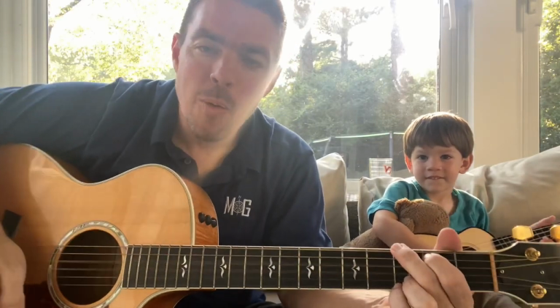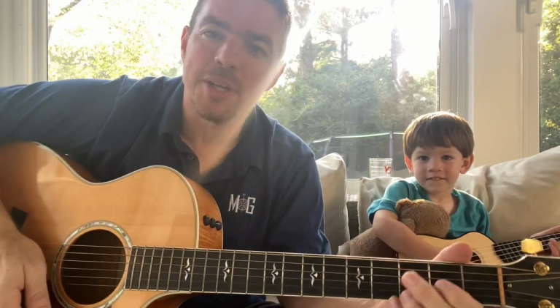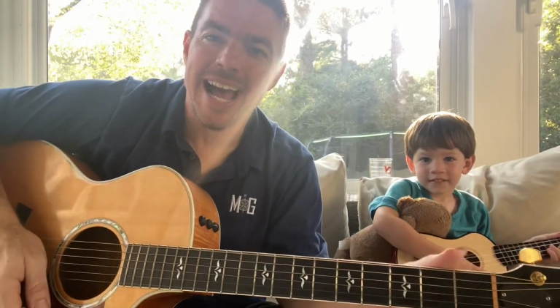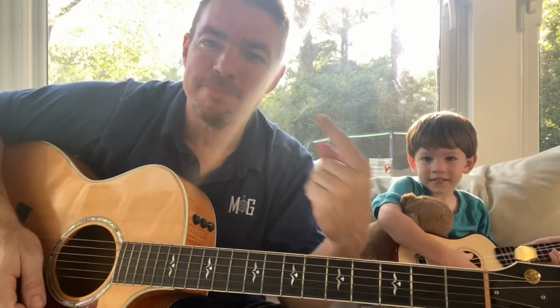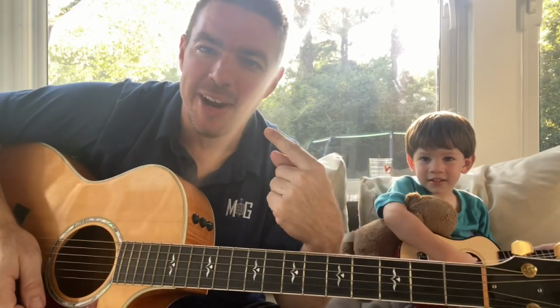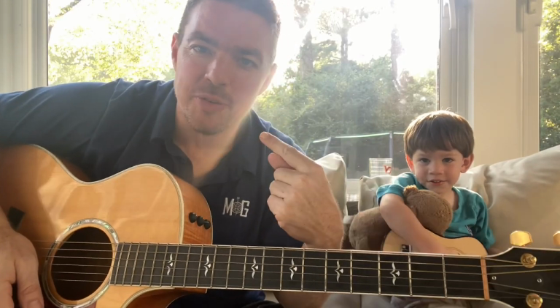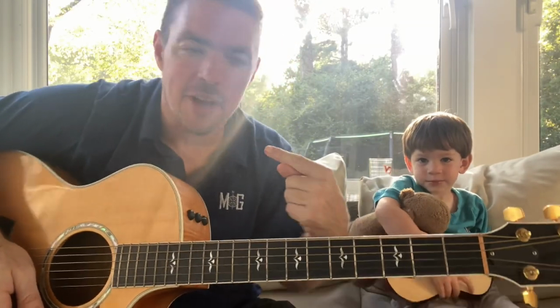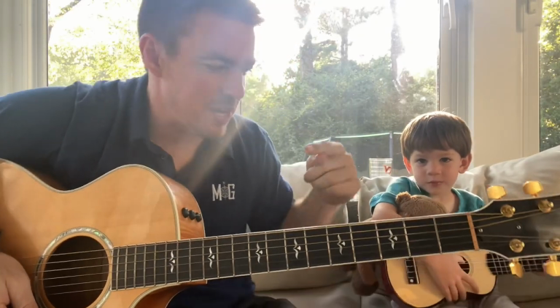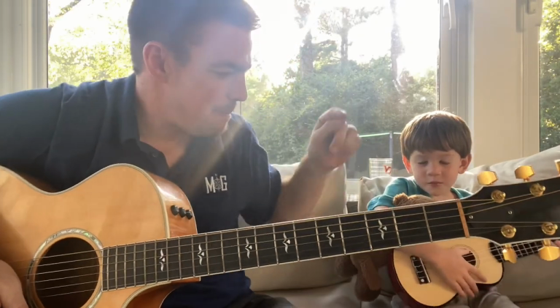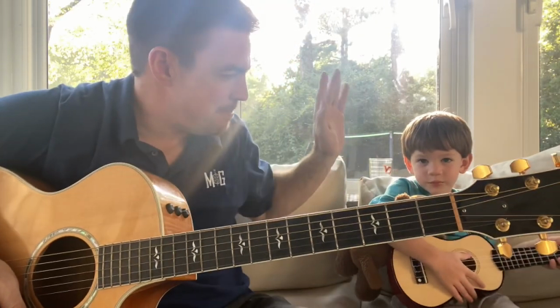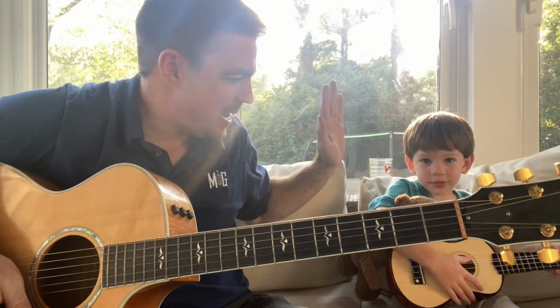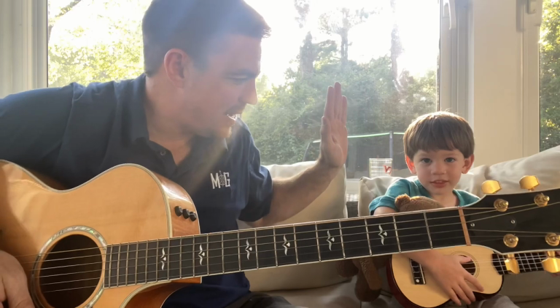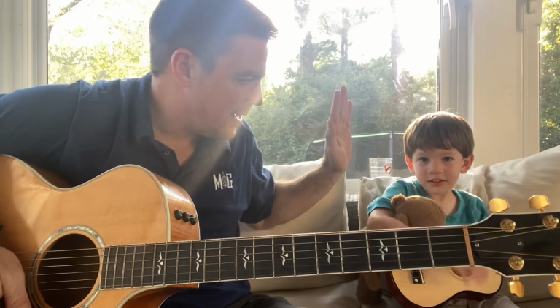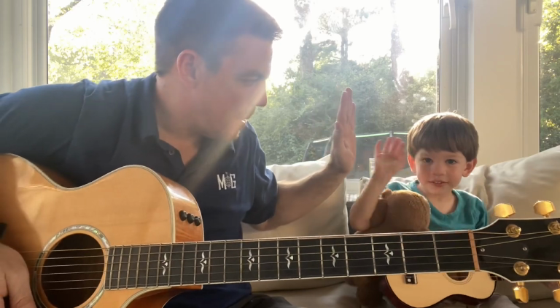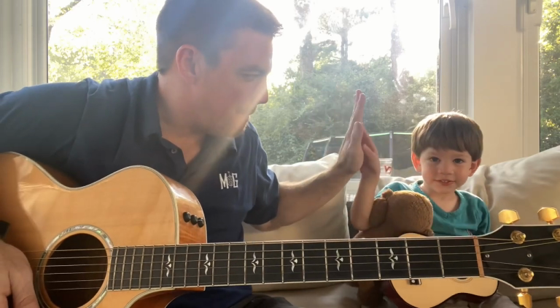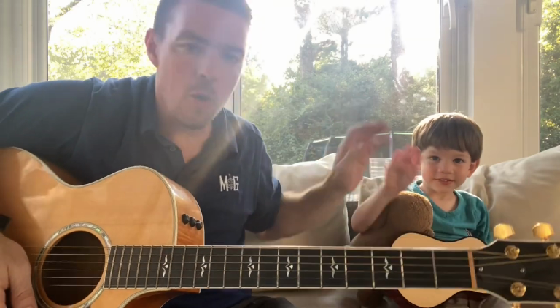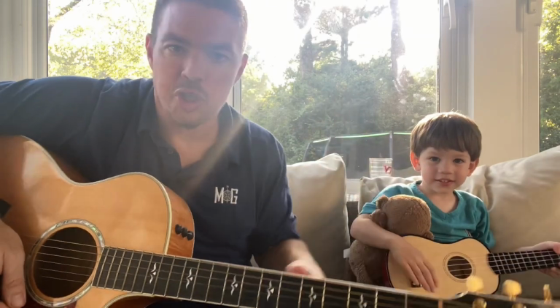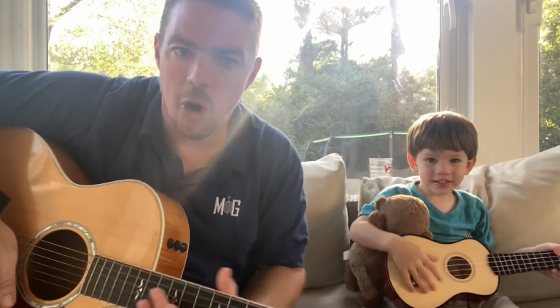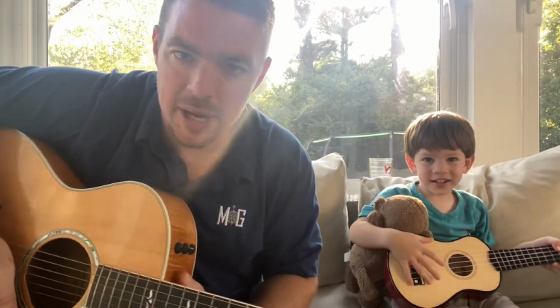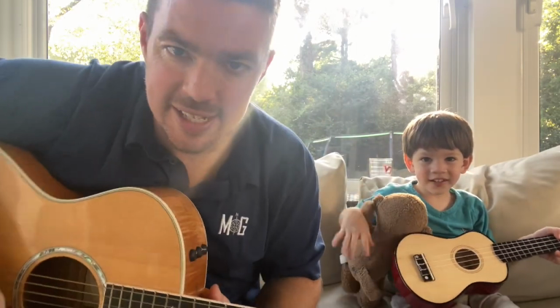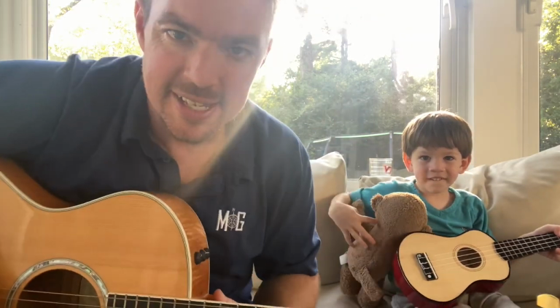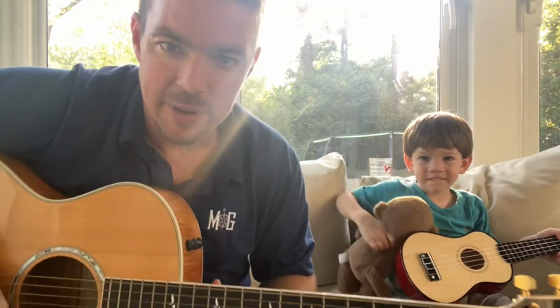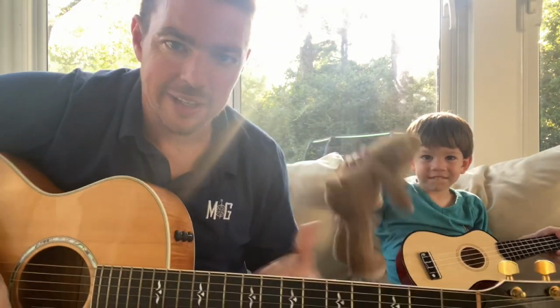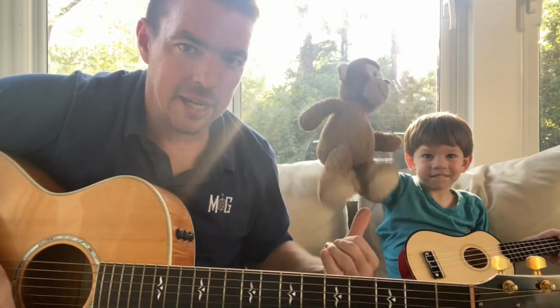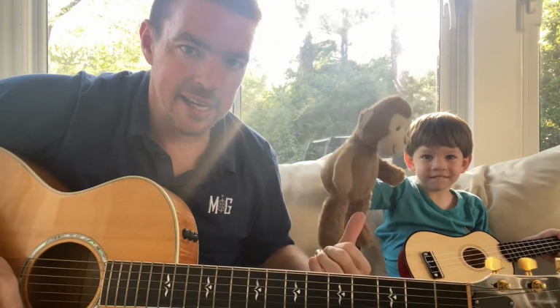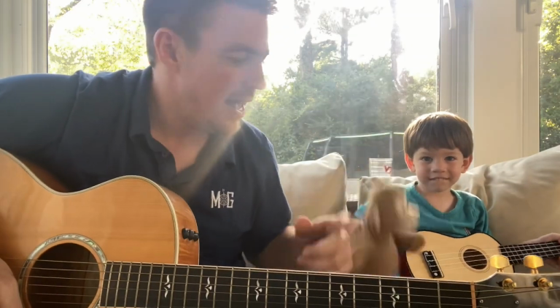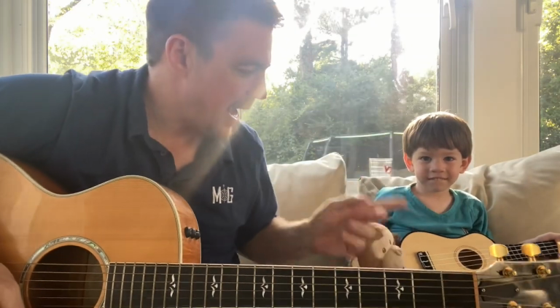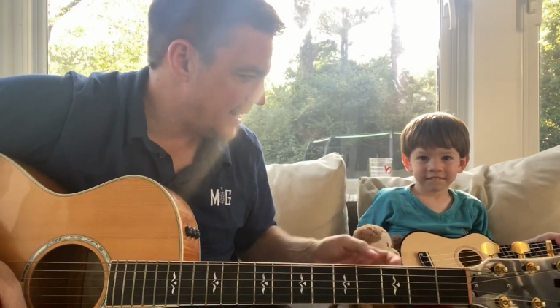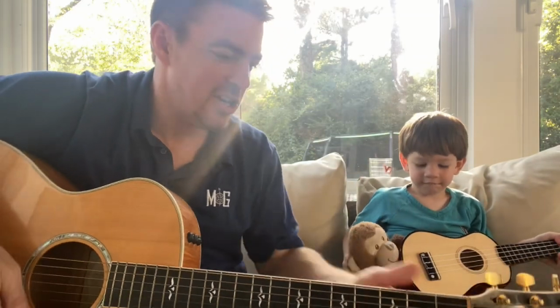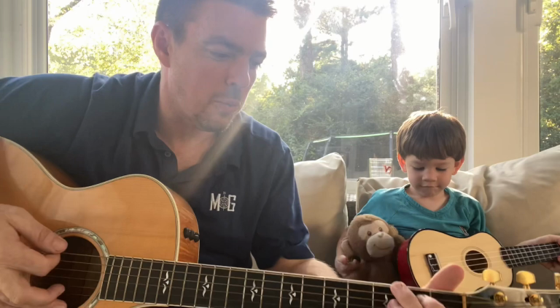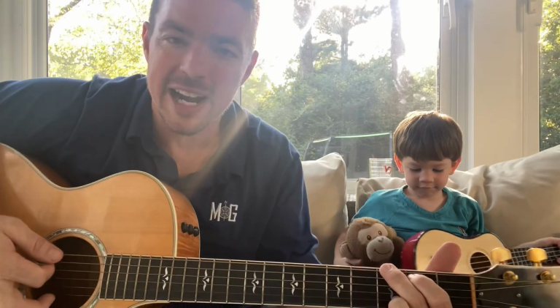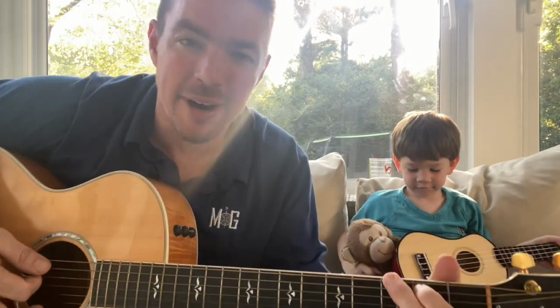What's good, guys? It's Matt here, Country Song Teacher, and my main man Mojo, my youngest son. We got Little Monkey and his guitar. We're ready to play.